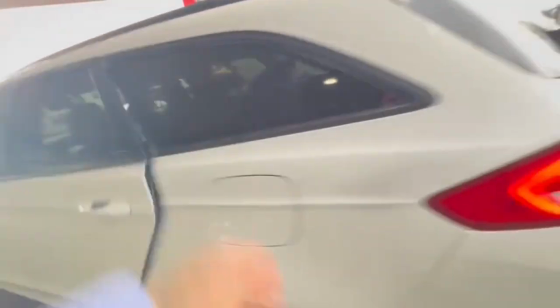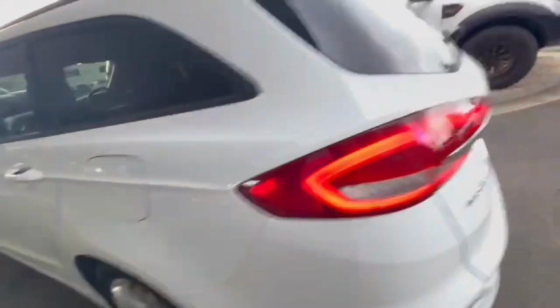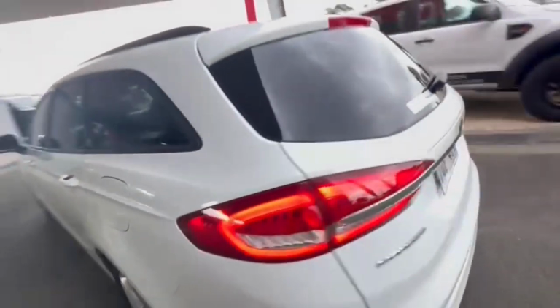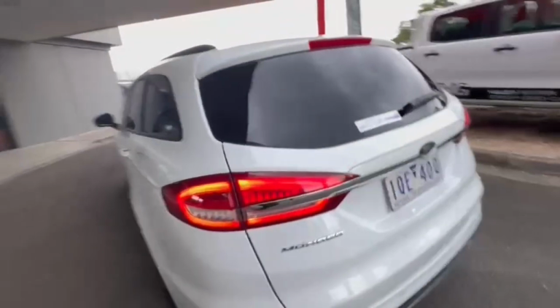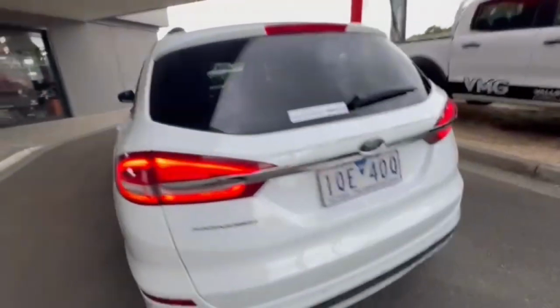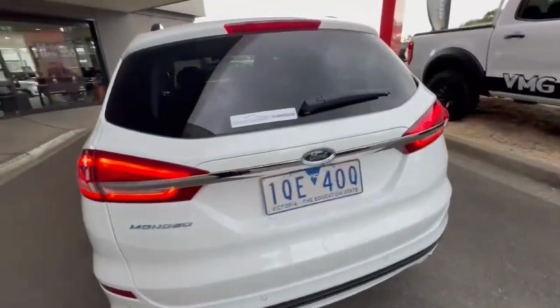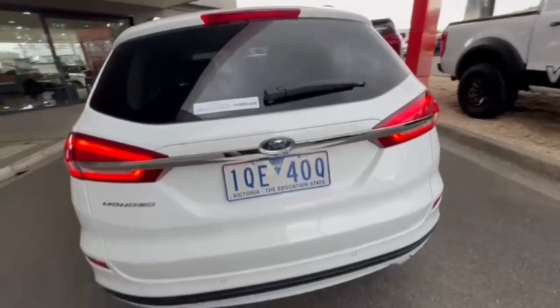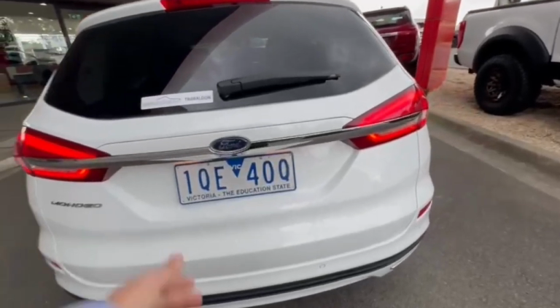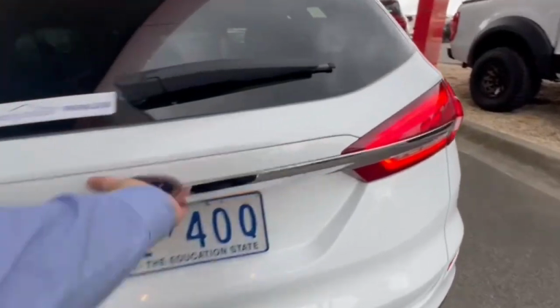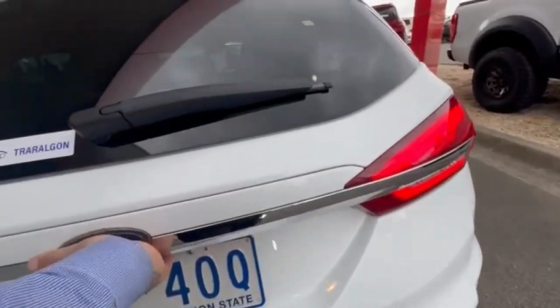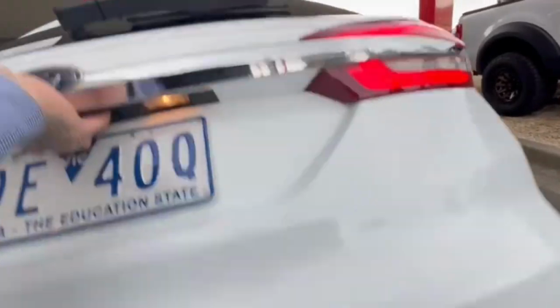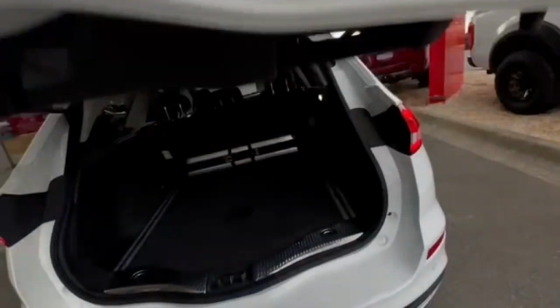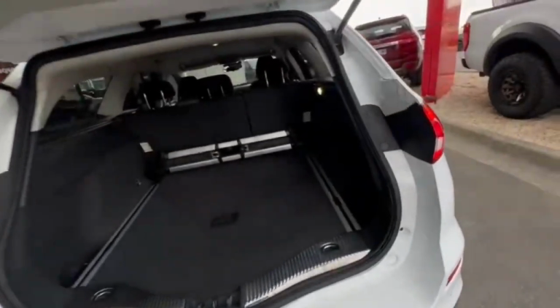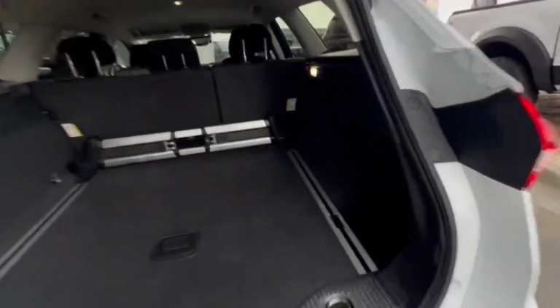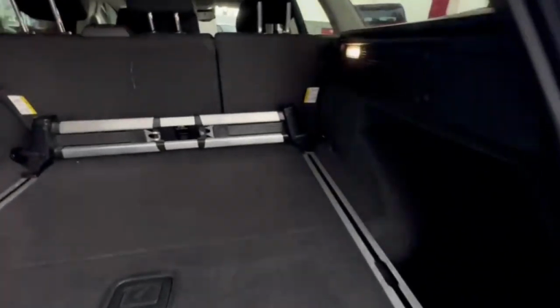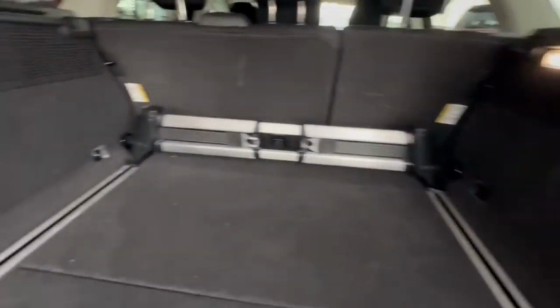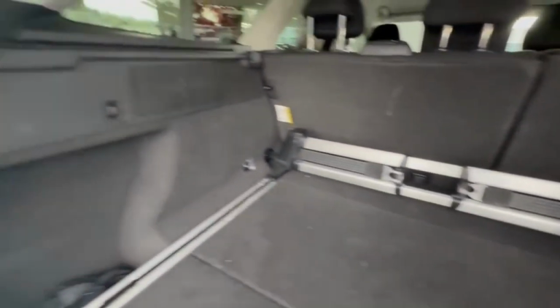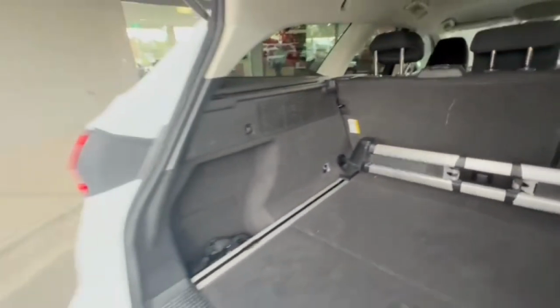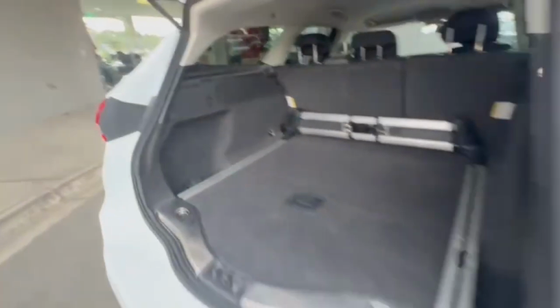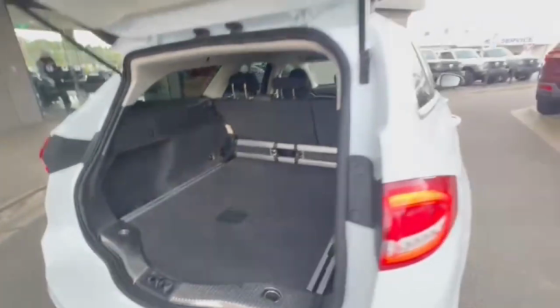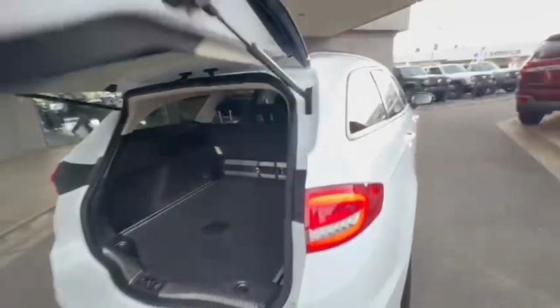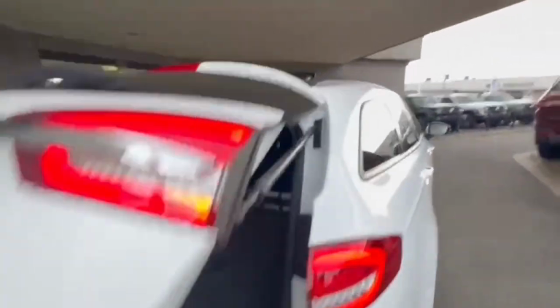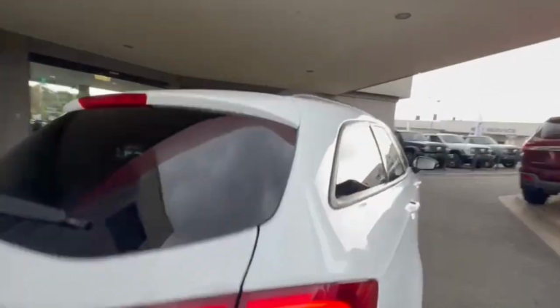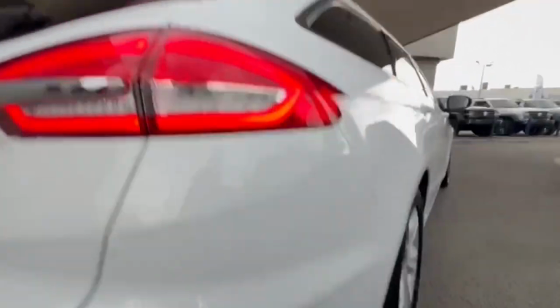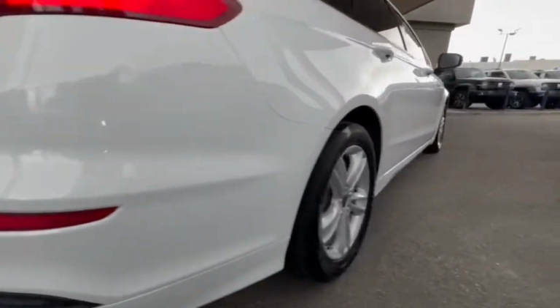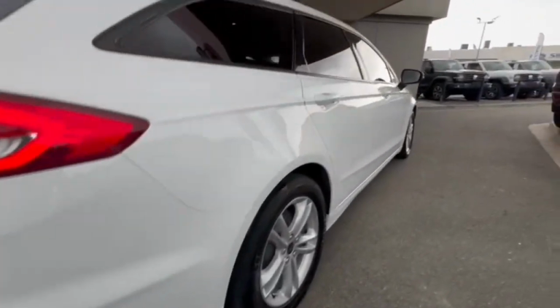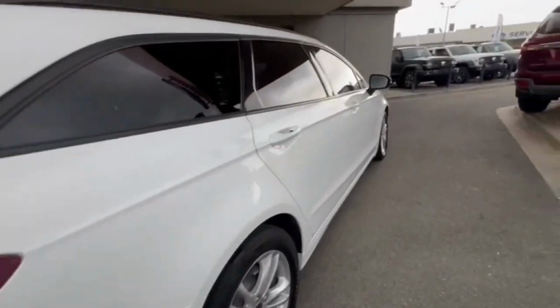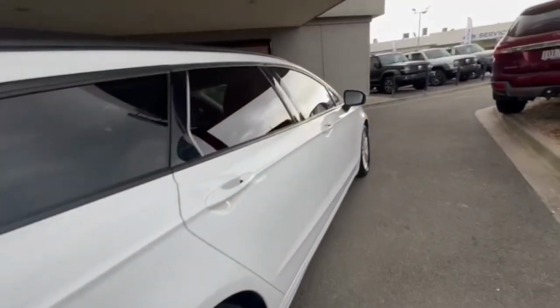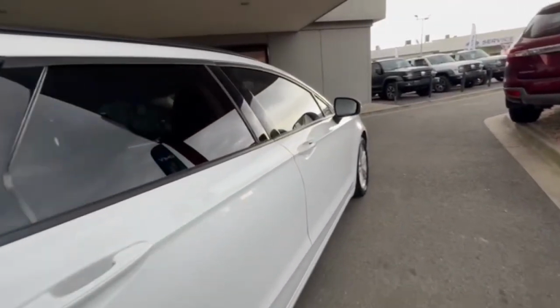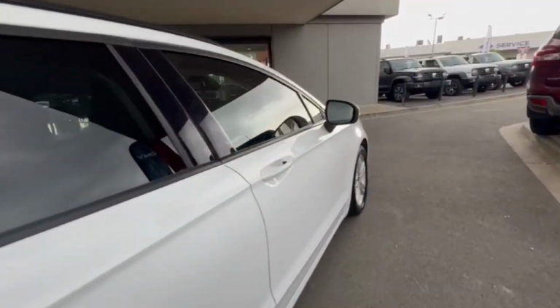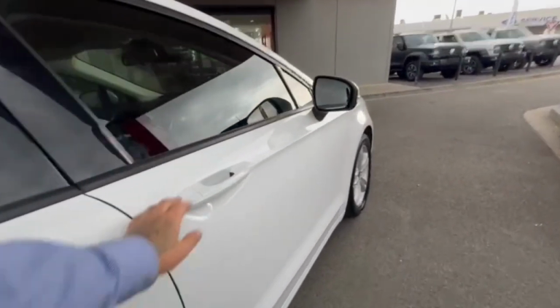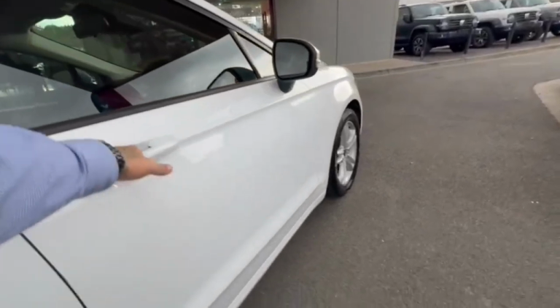Now coming around onto the rear you do get your reverse camera and your rear sensors and opening up plenty of space in the back also. Now continuing down the driver side, the car does present really nice and tidy.